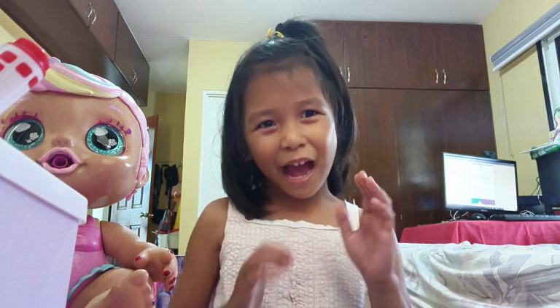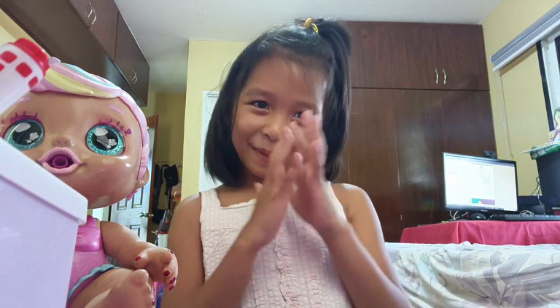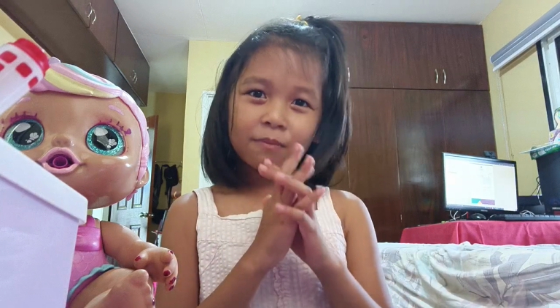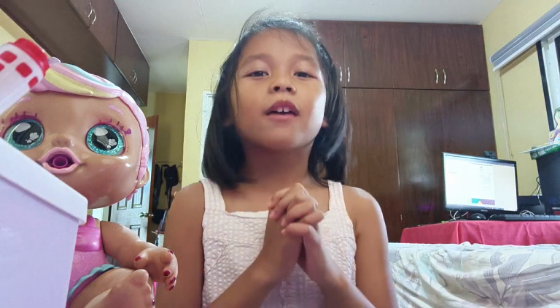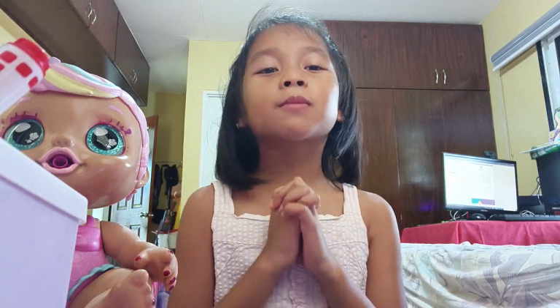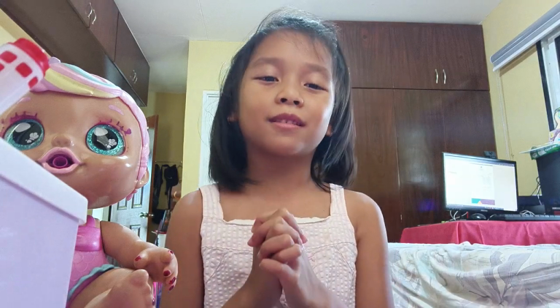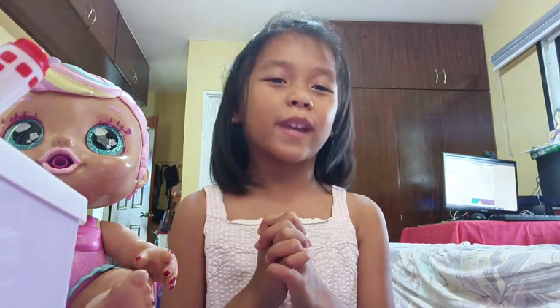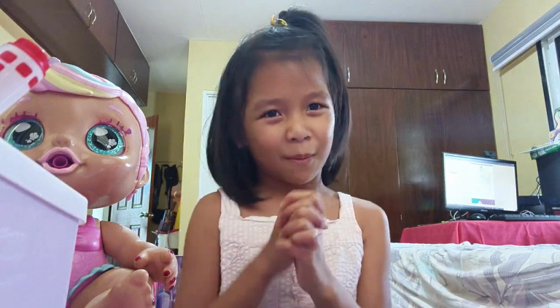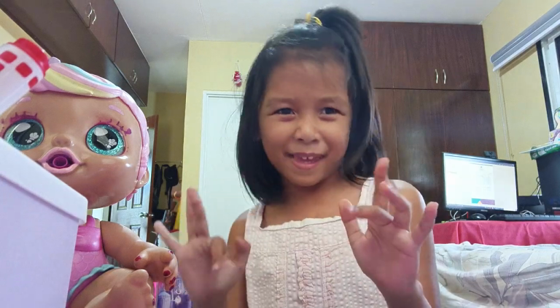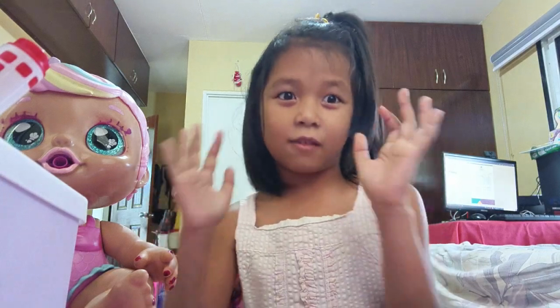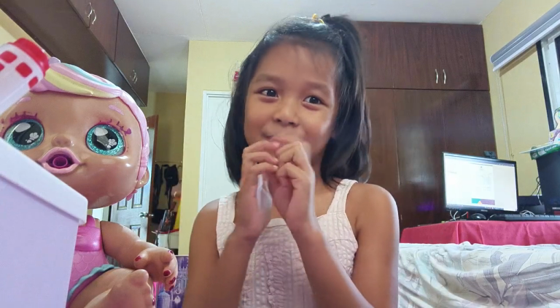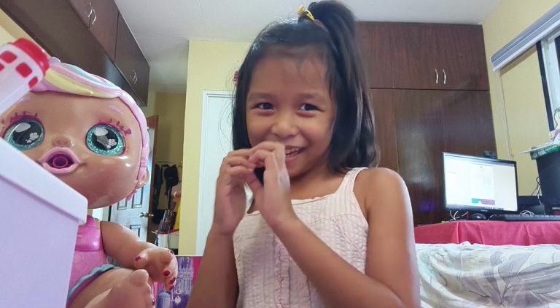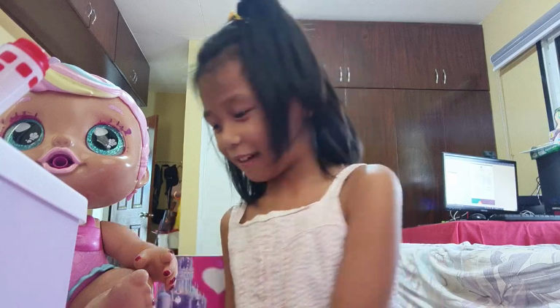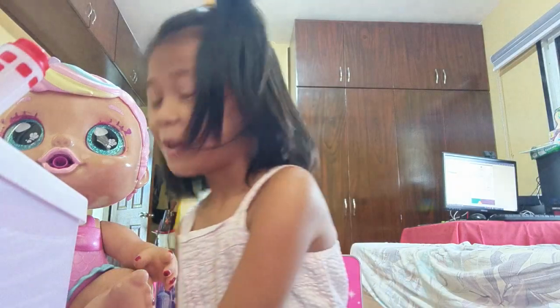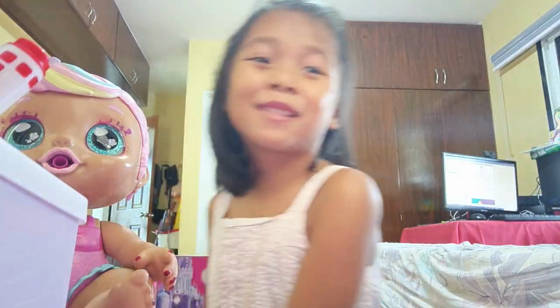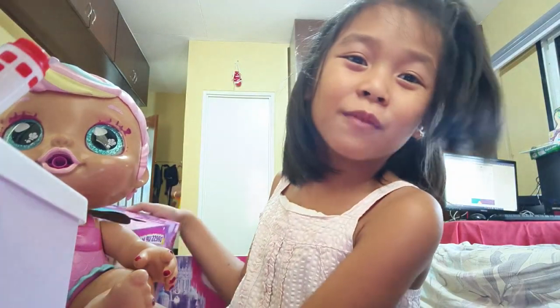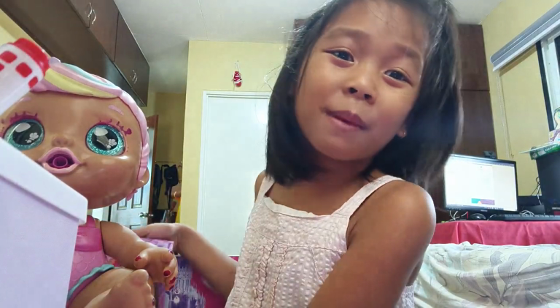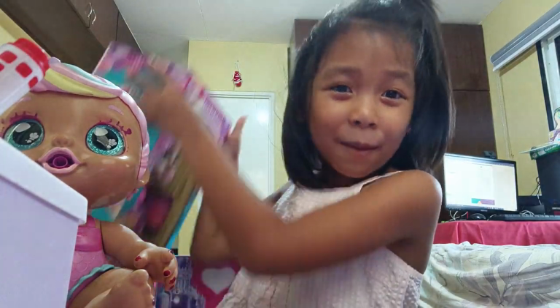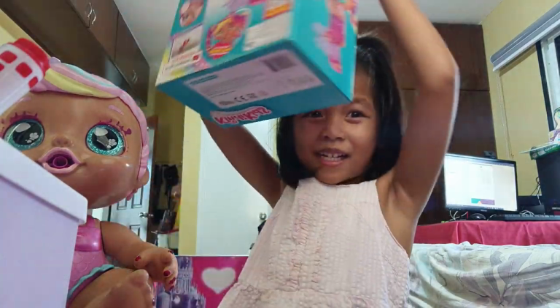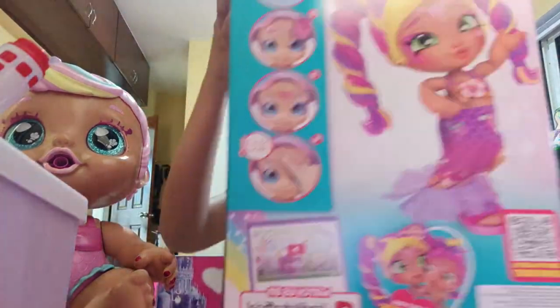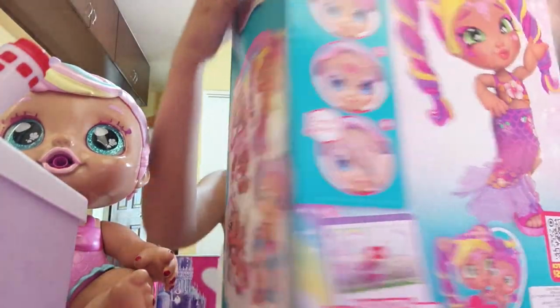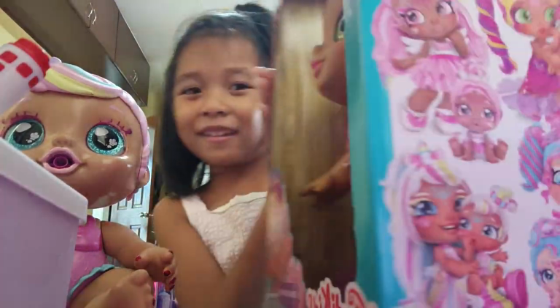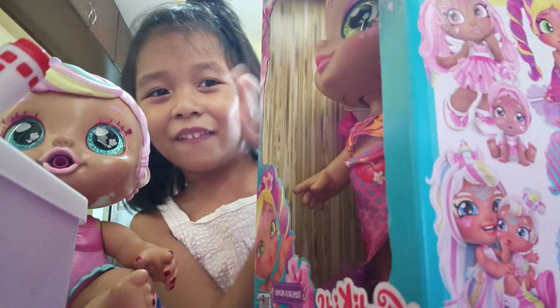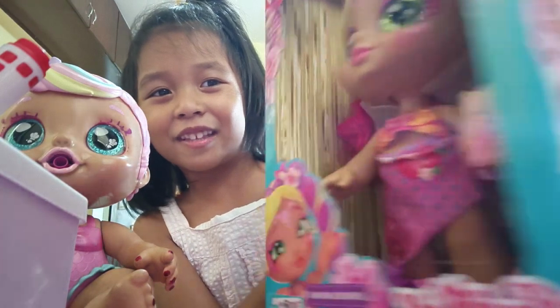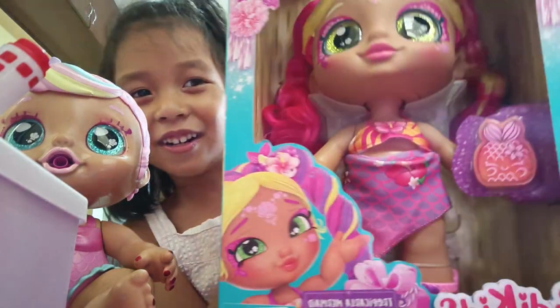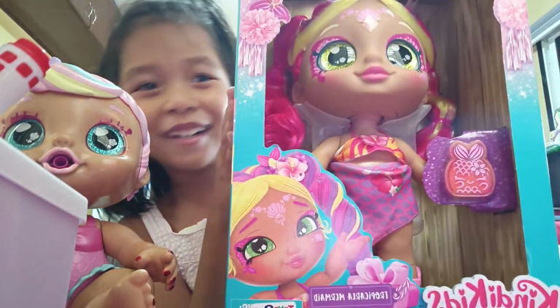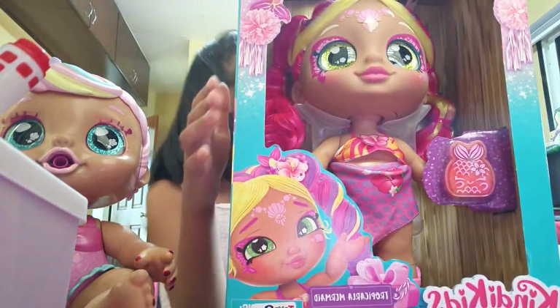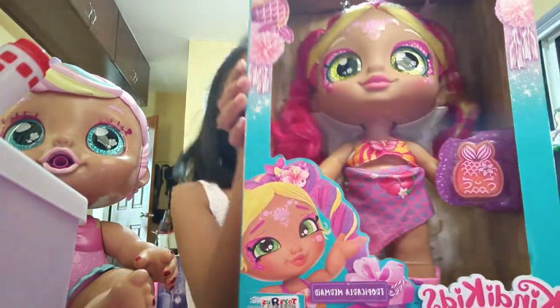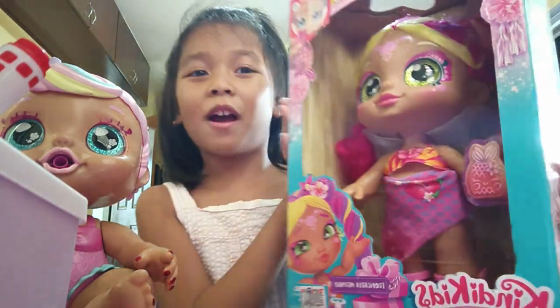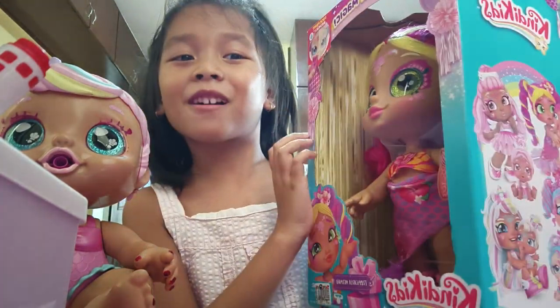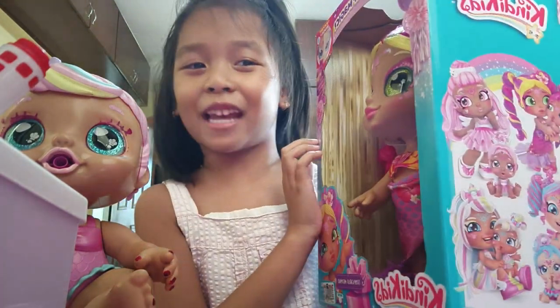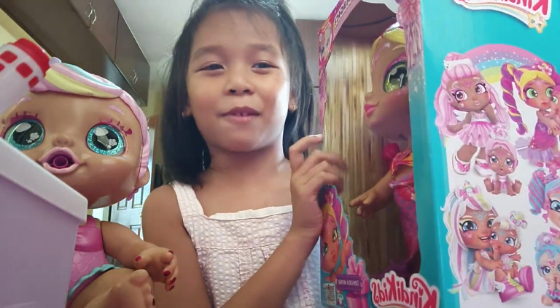Hello guys, welcome to my blog. Today is Pretzels TV and it's a mermaid edition. We have a special guest here. She's one of the mermaid fabulous. And we will unbox her just away.